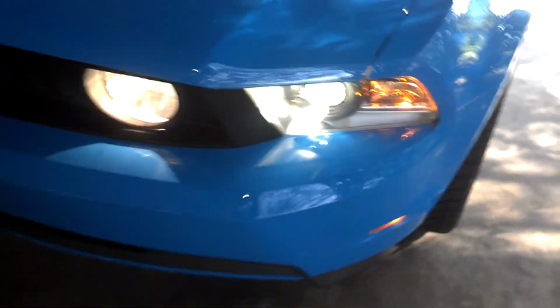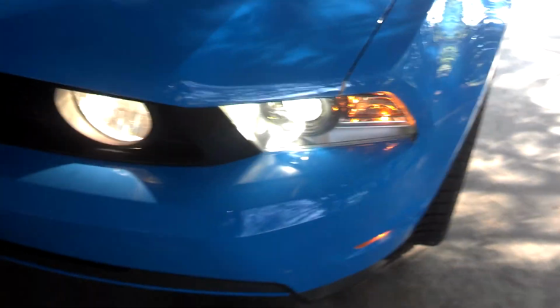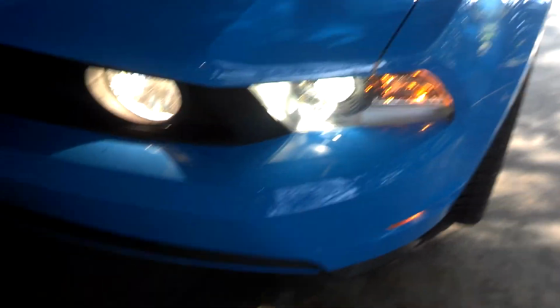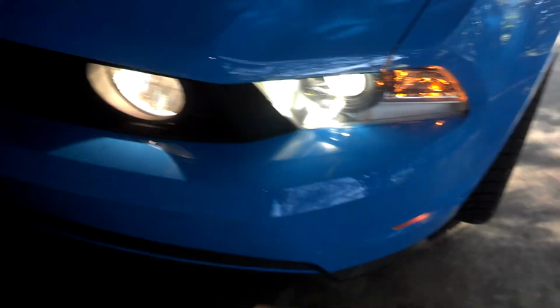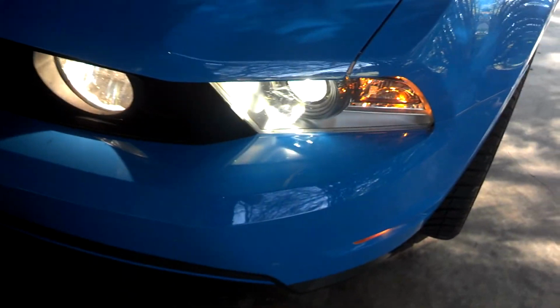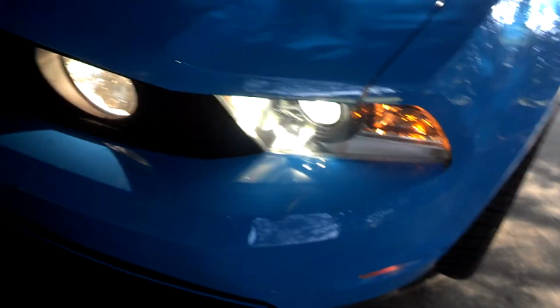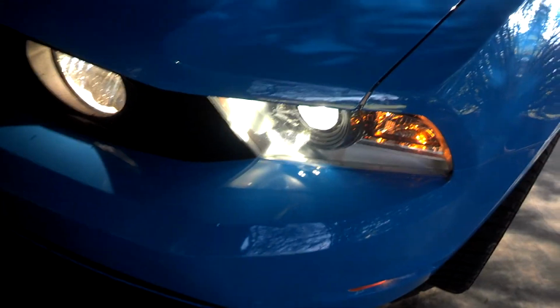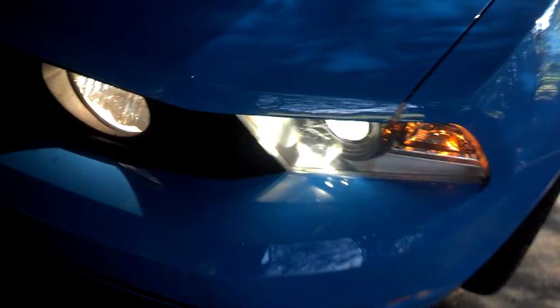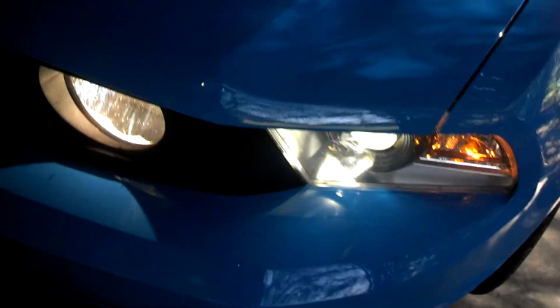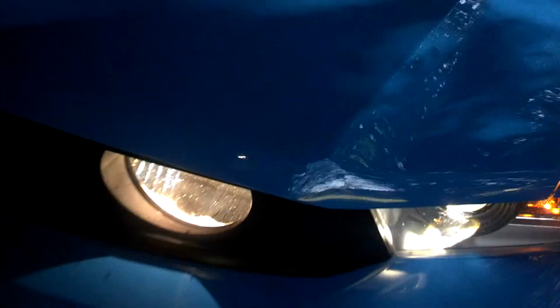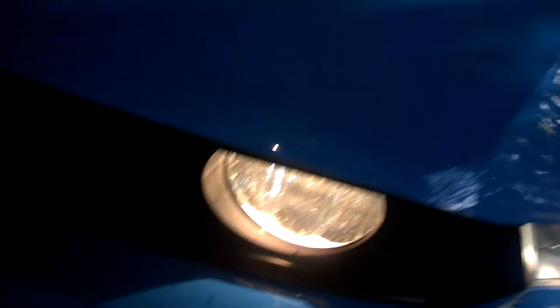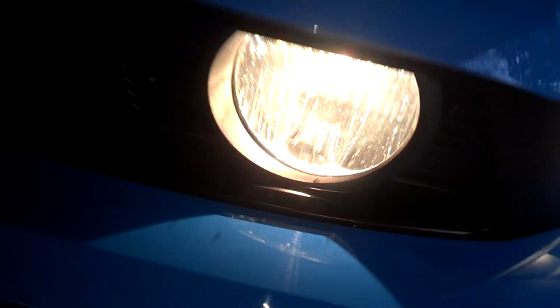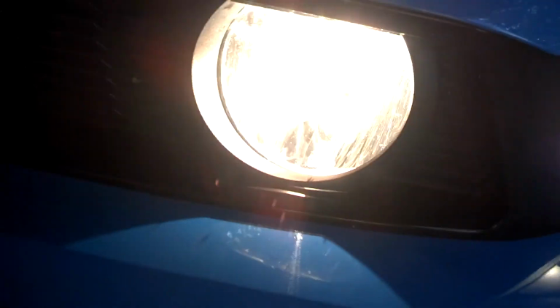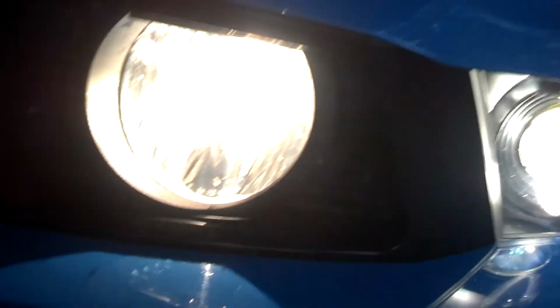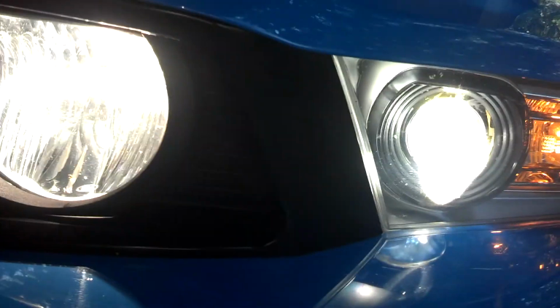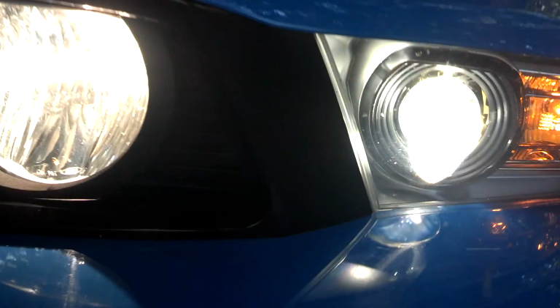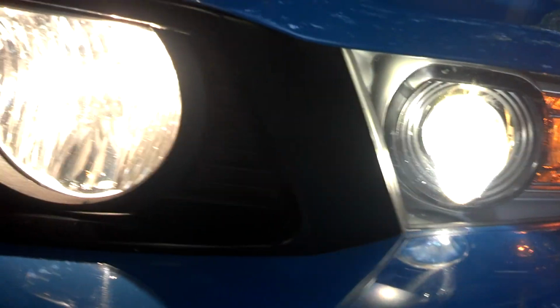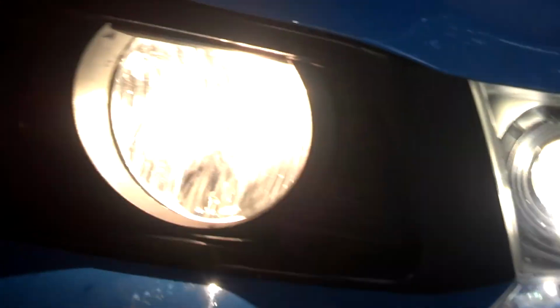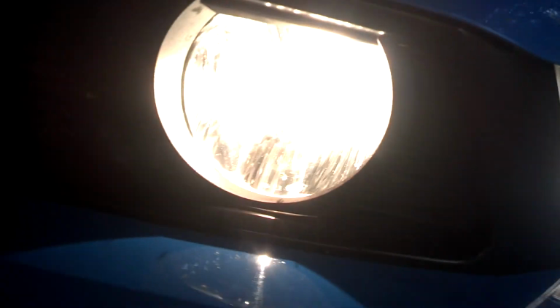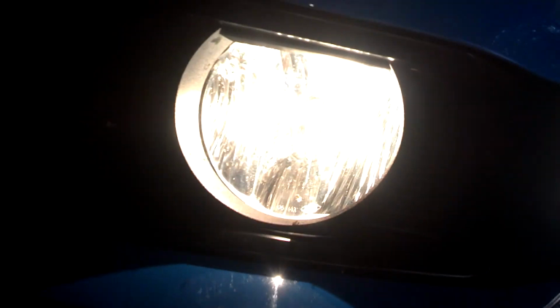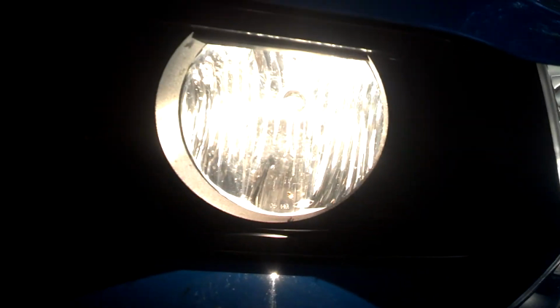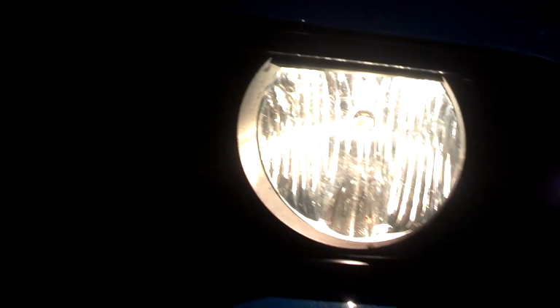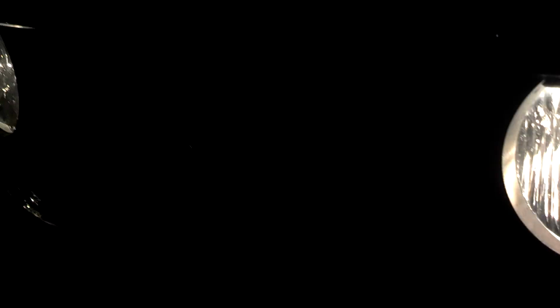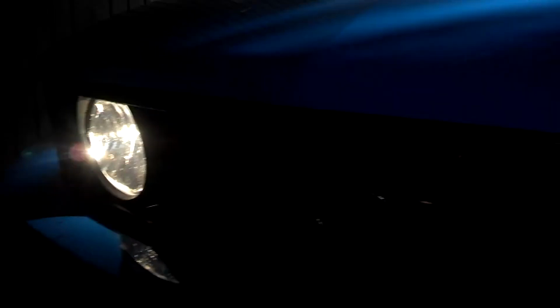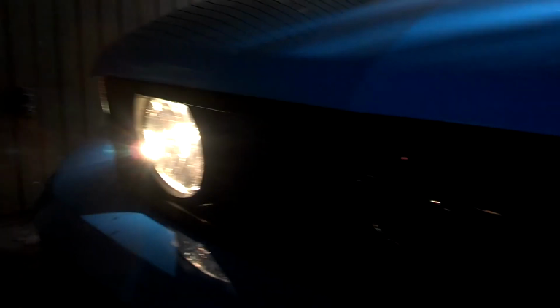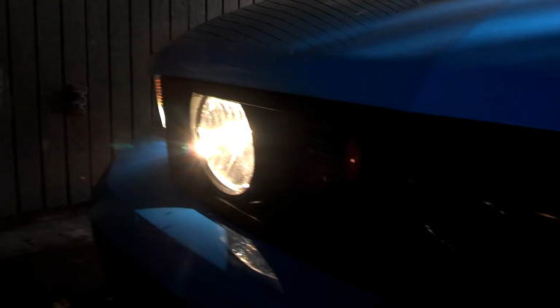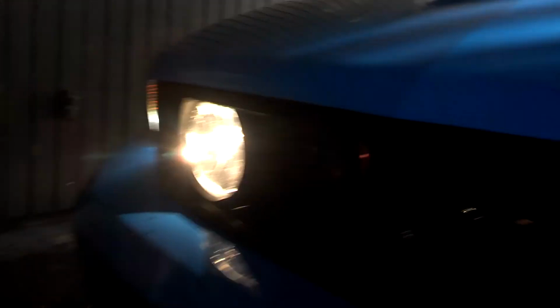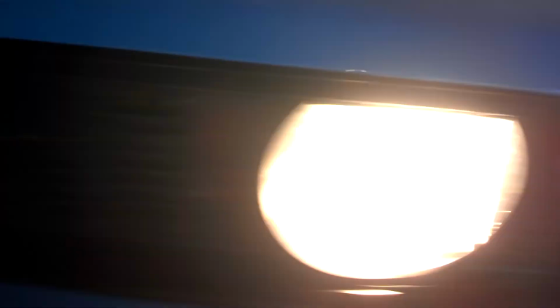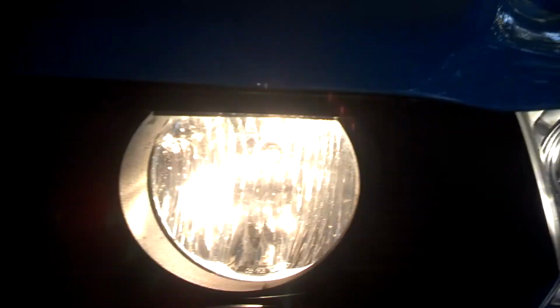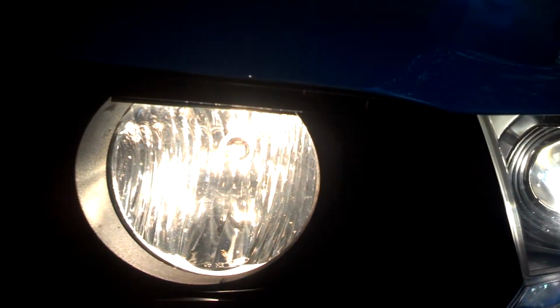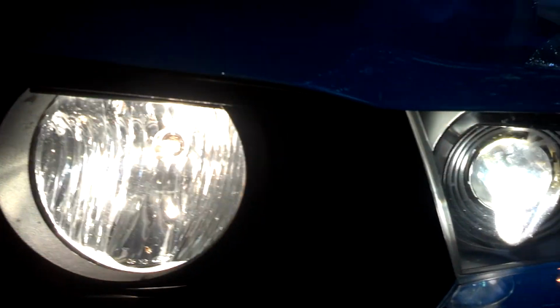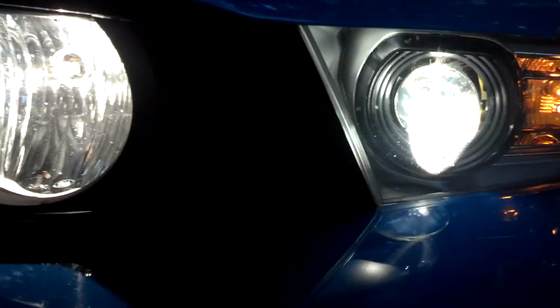Update on the fog lights — we got new ones. They're still a little bit different color, but they're a lot more brighter than what the other ones were, the stock ones.